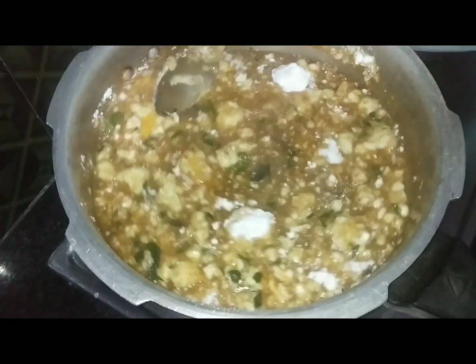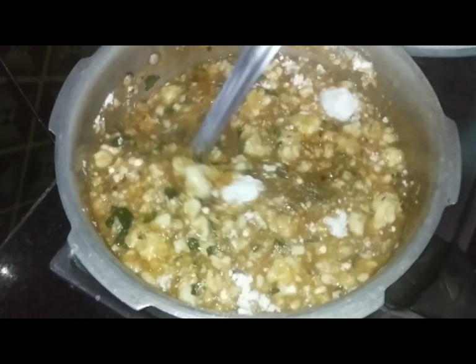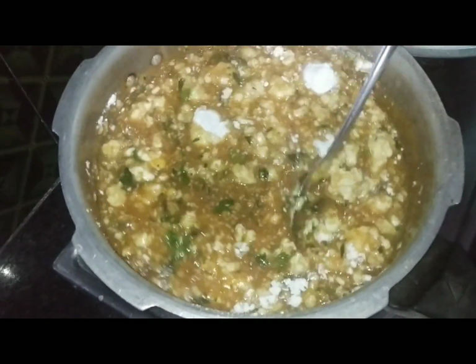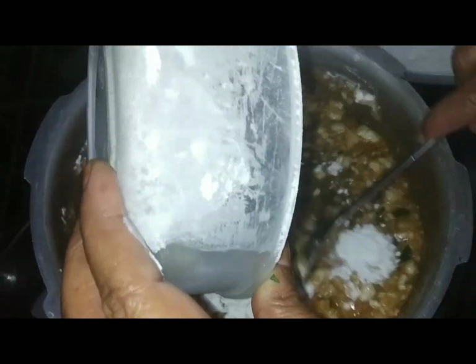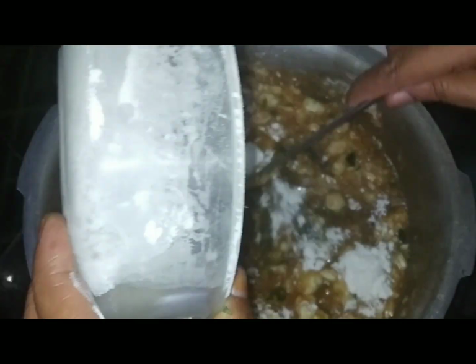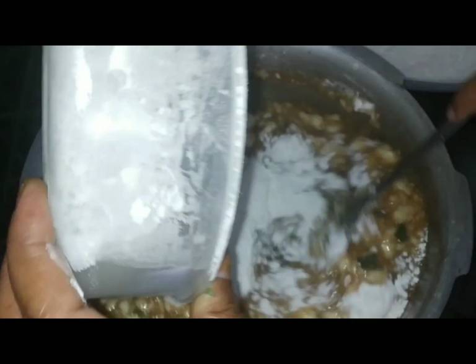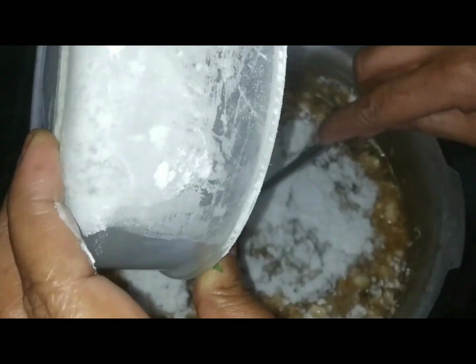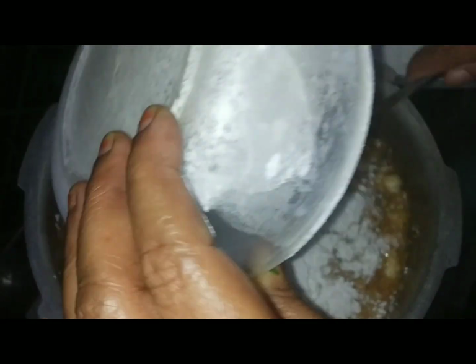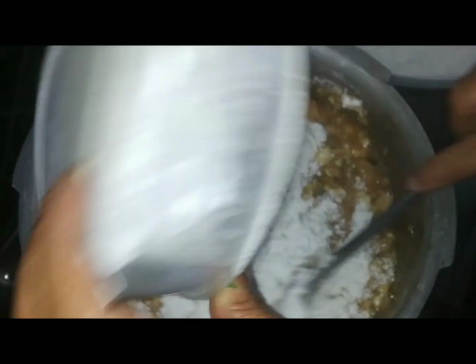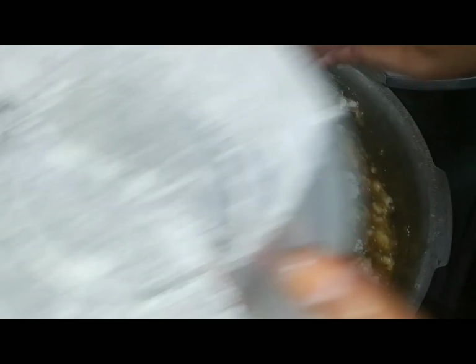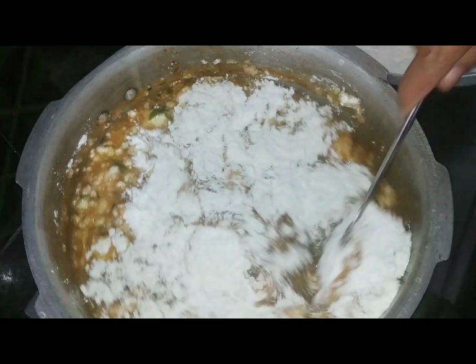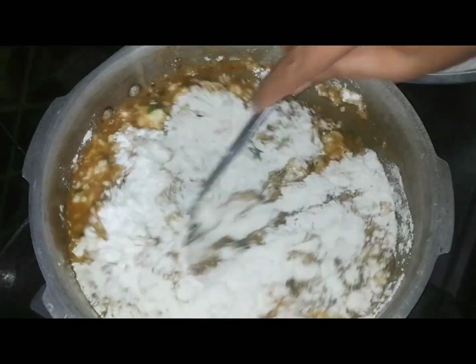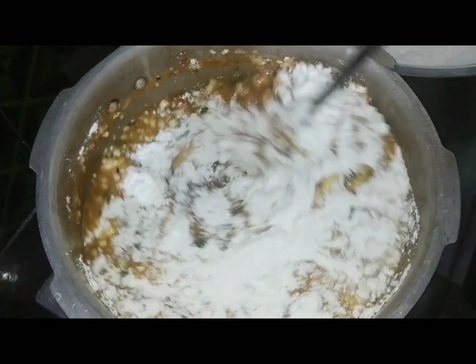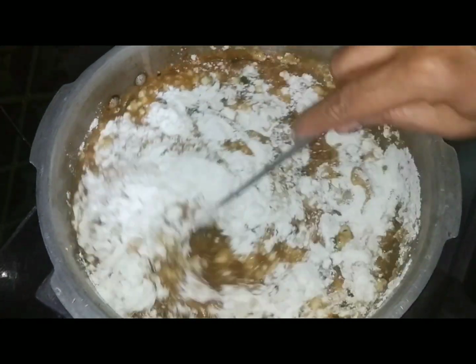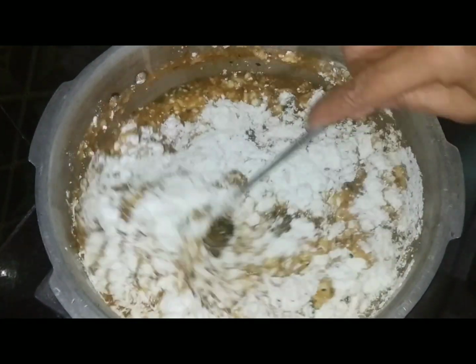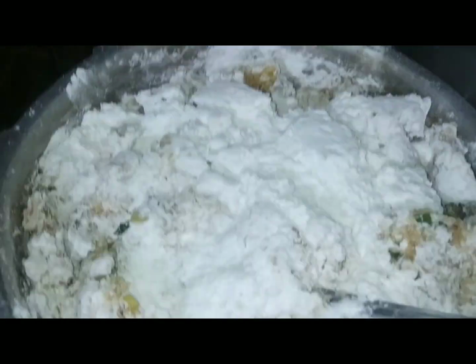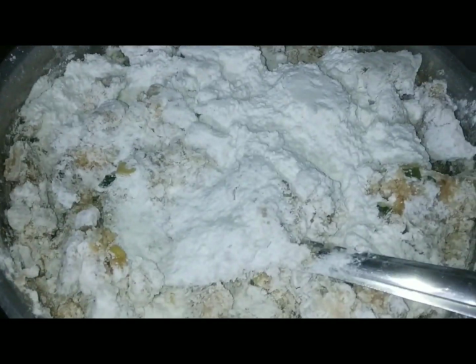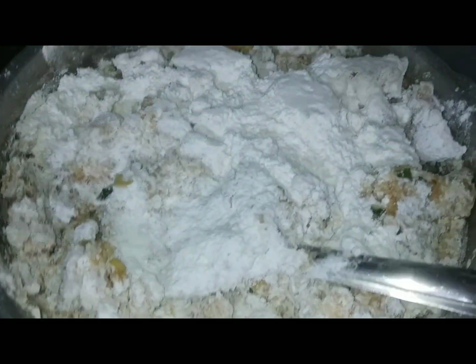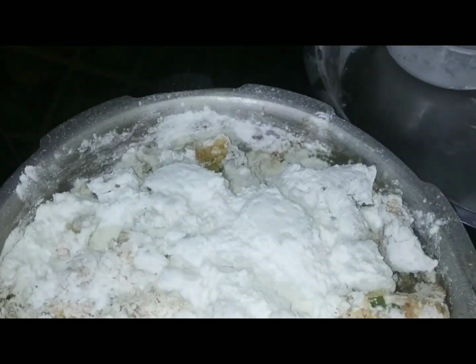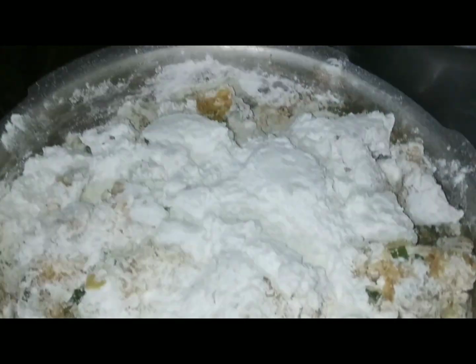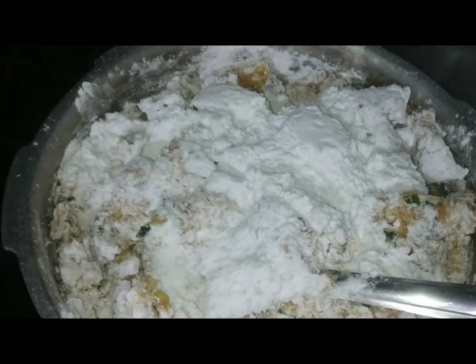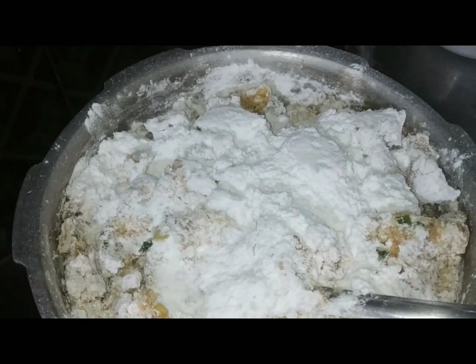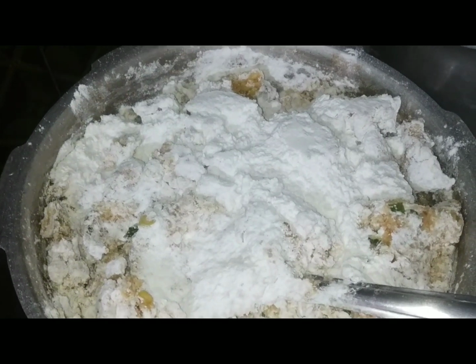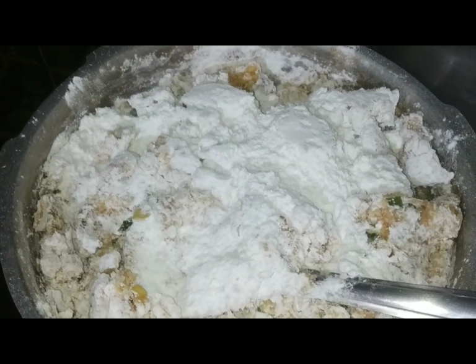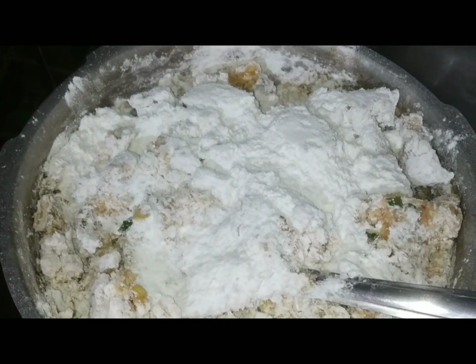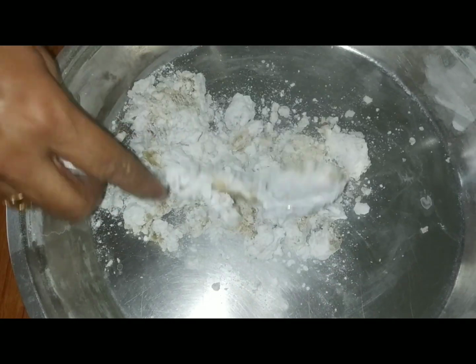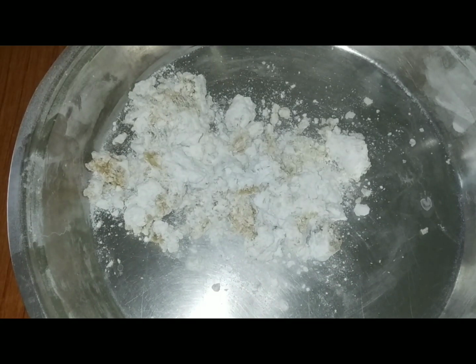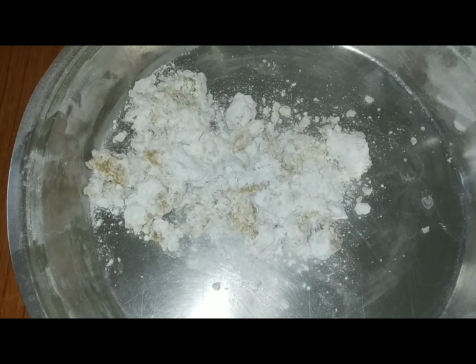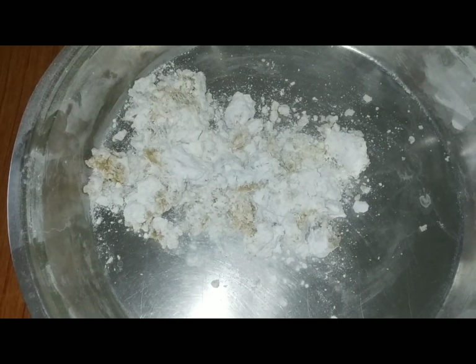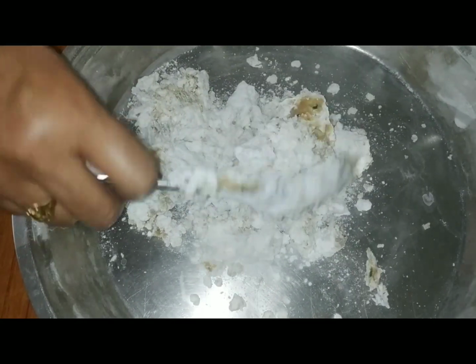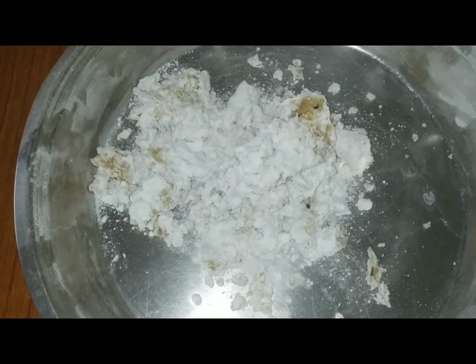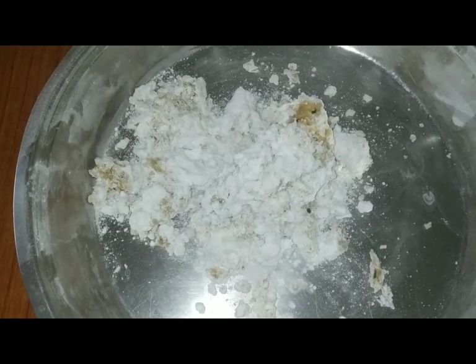If you do not cut off the meat, the rice will be cut off the pot. Cut off the rice and add the rice — add about 30-40g of rice.